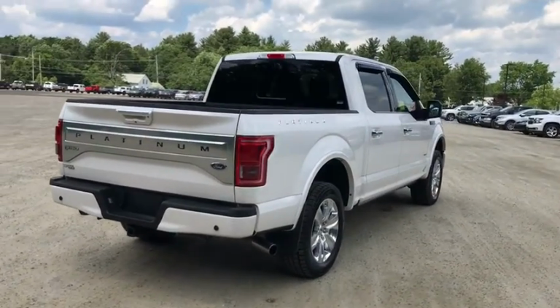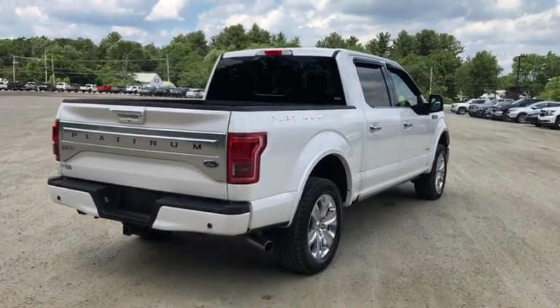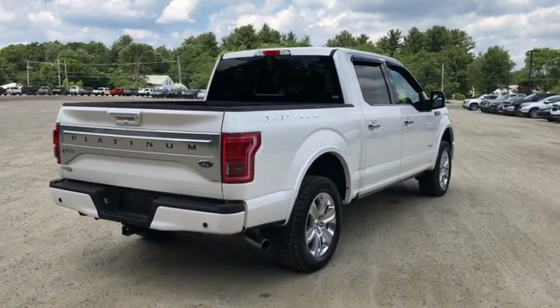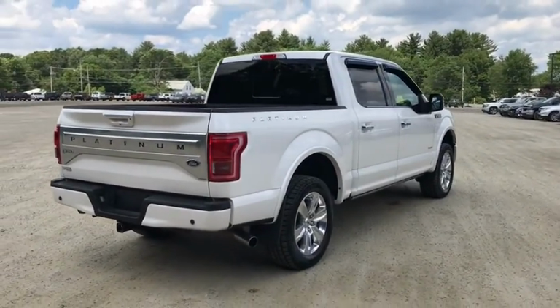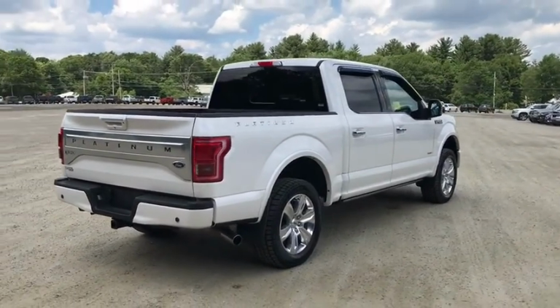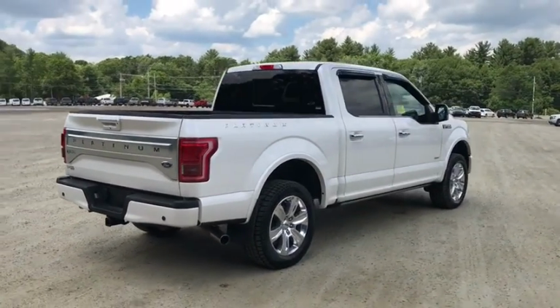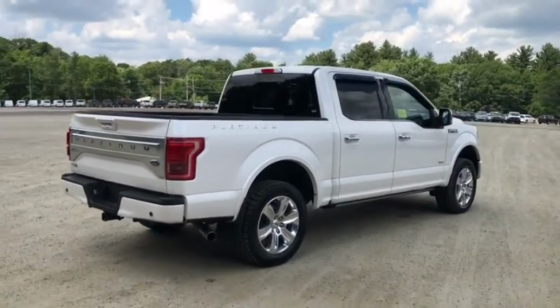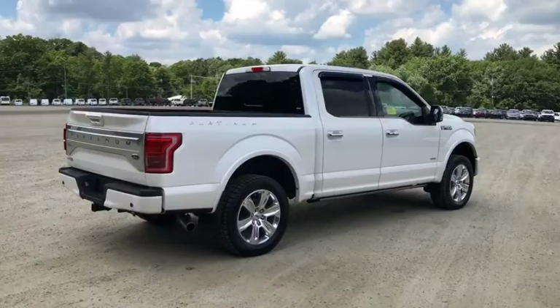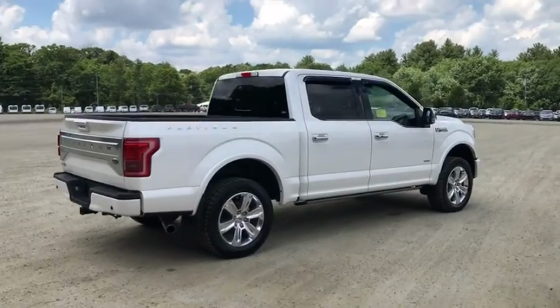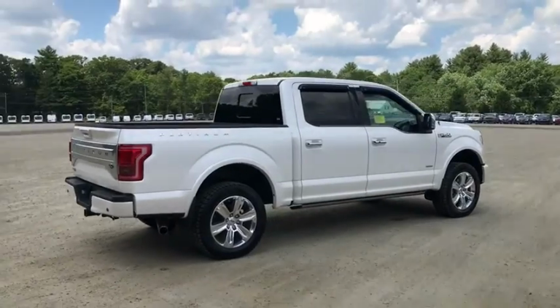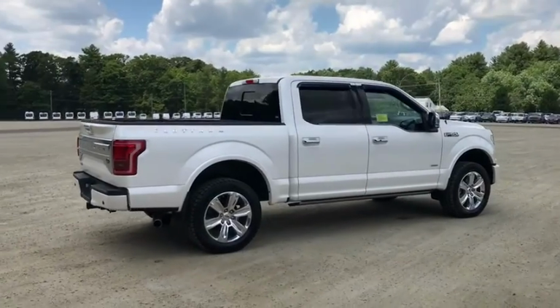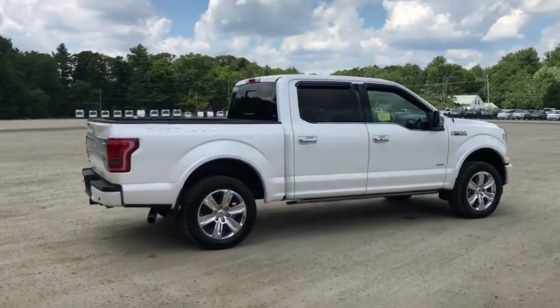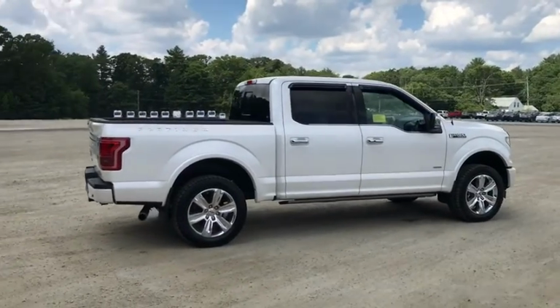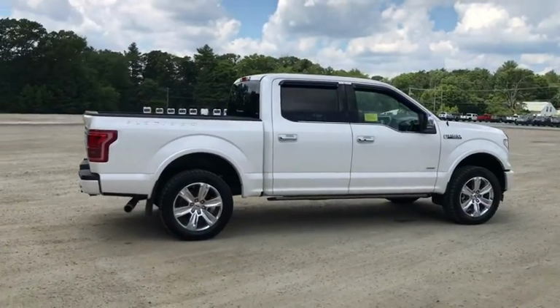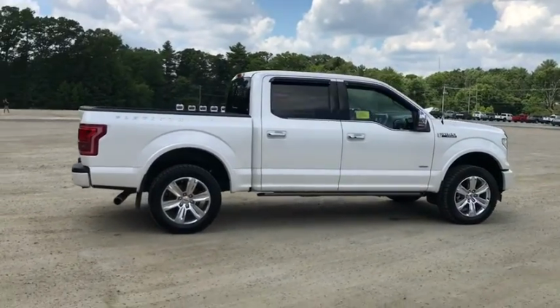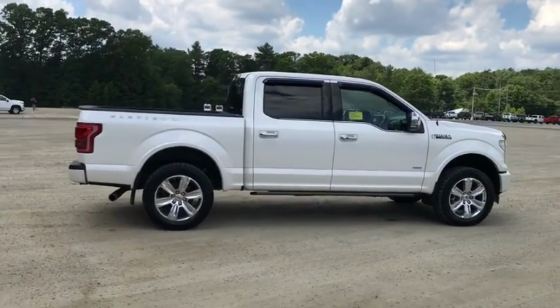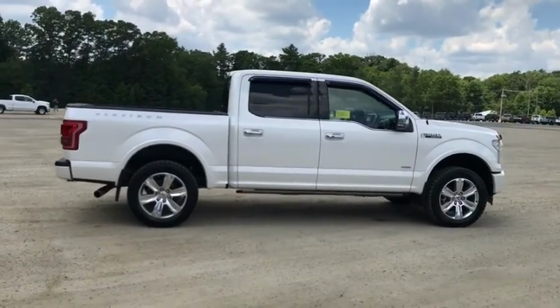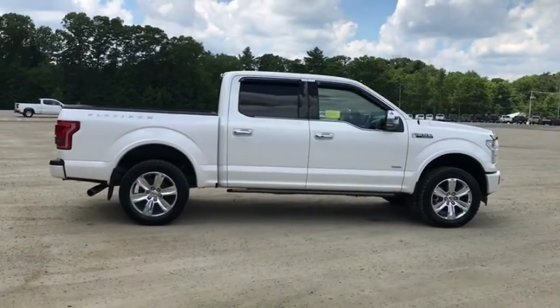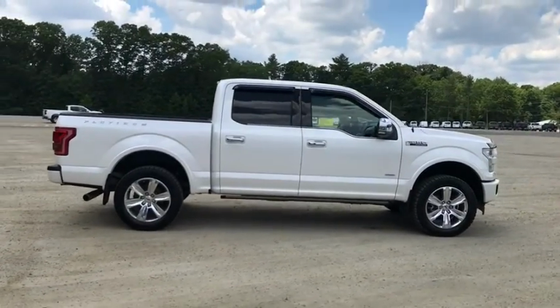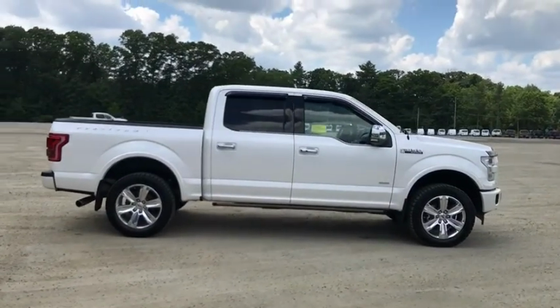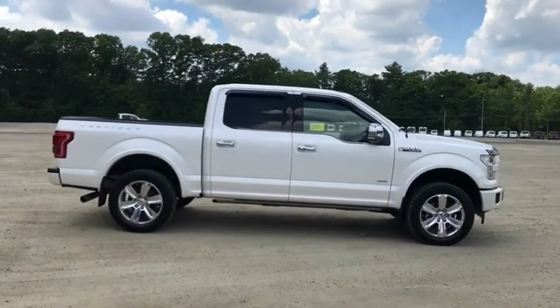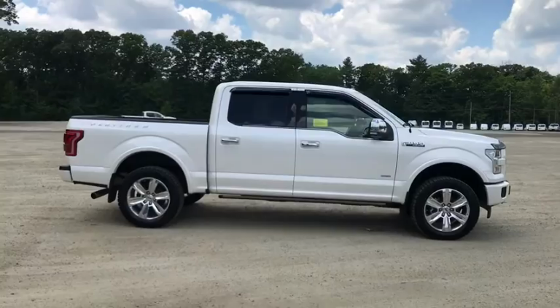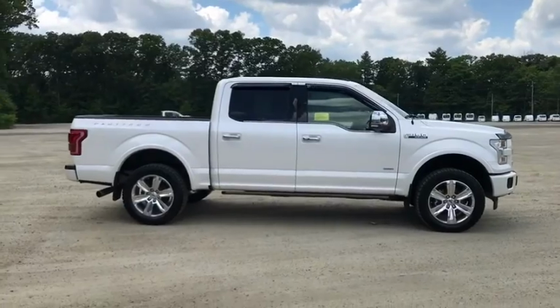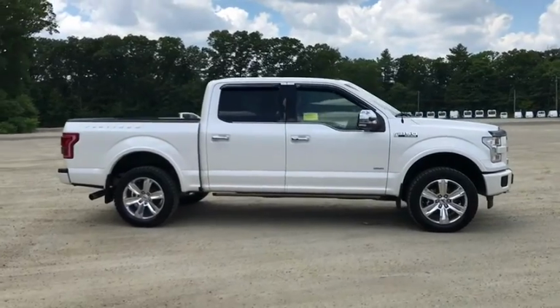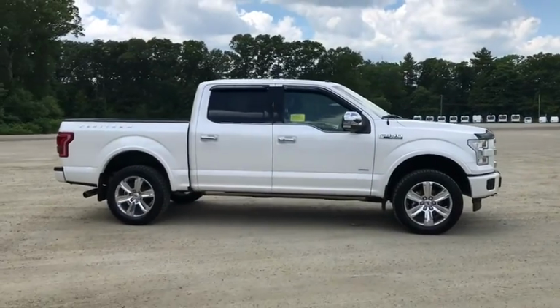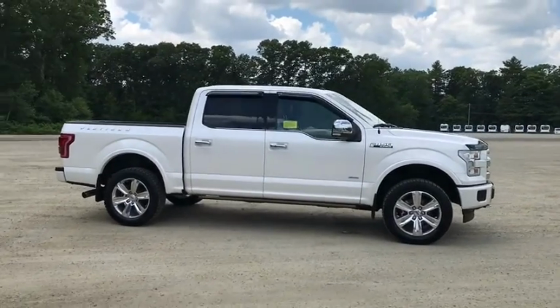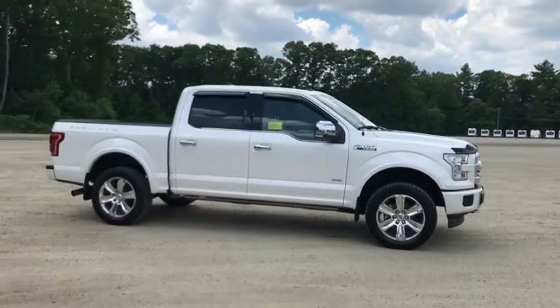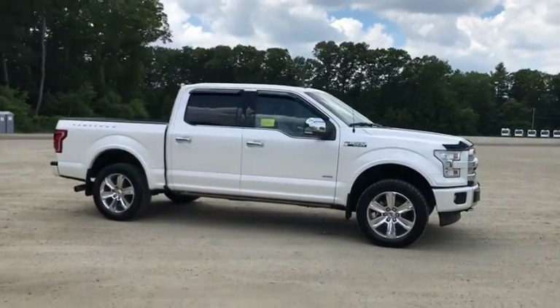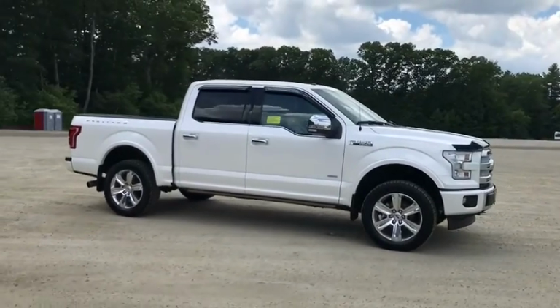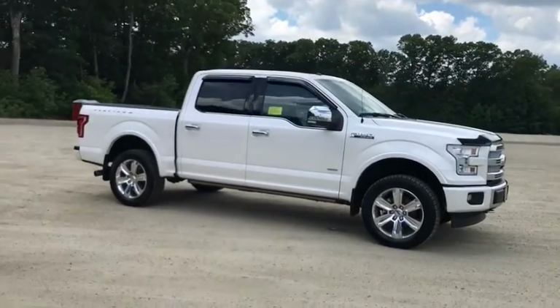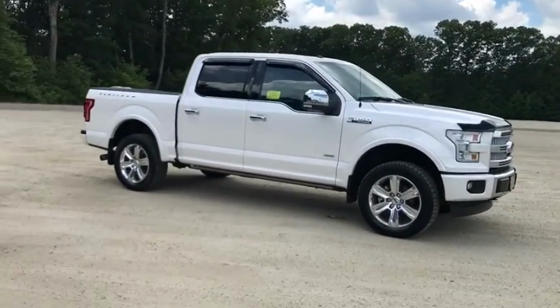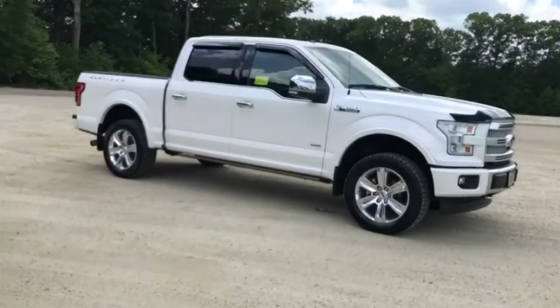Universal garage door opener, voice-activated navigation system, compass, electronic stability control, heated steering wheel, CD player, fog lights, rear window defroster, security system.